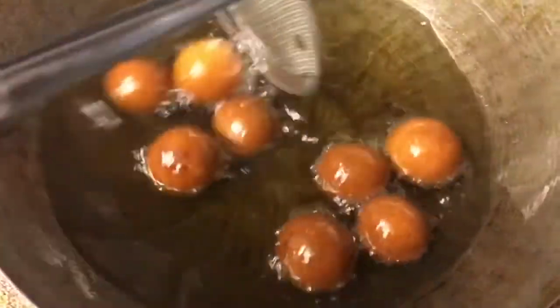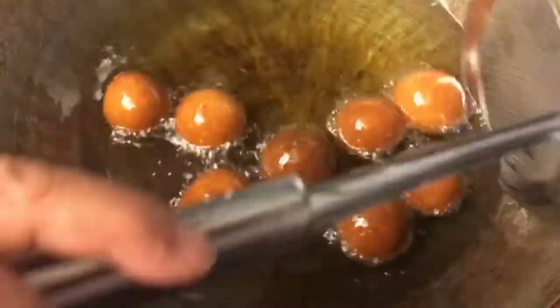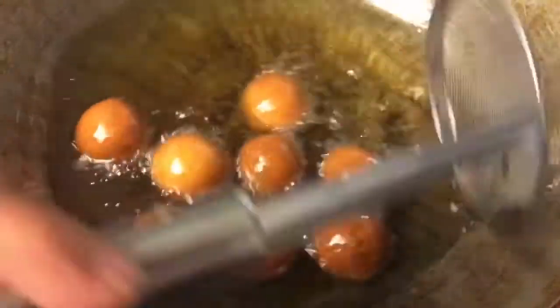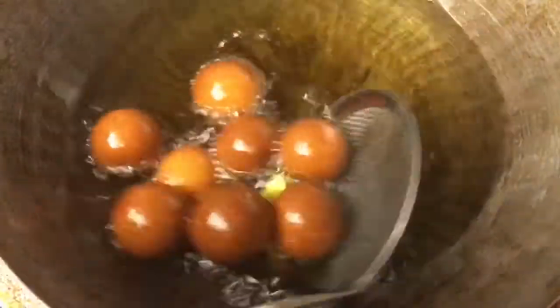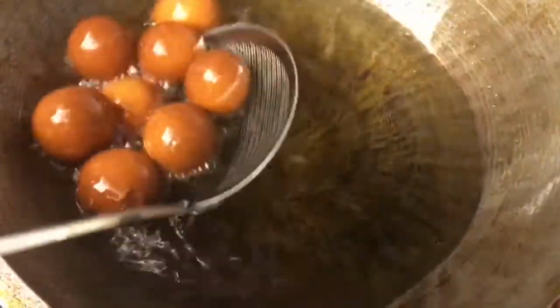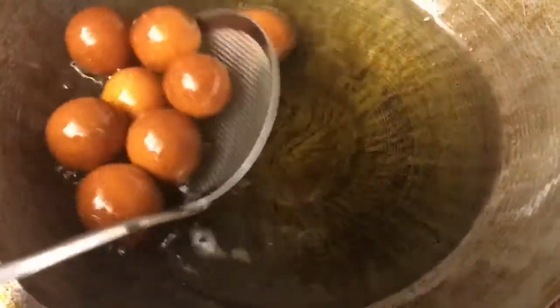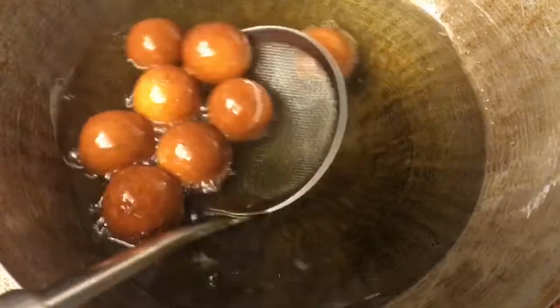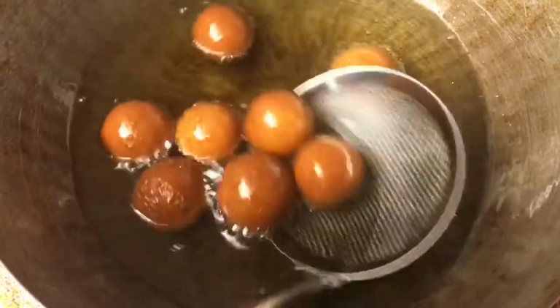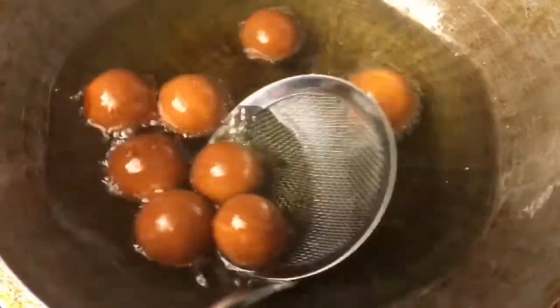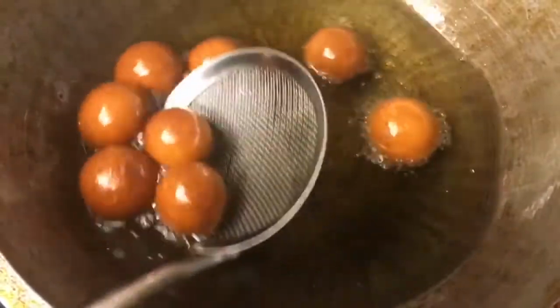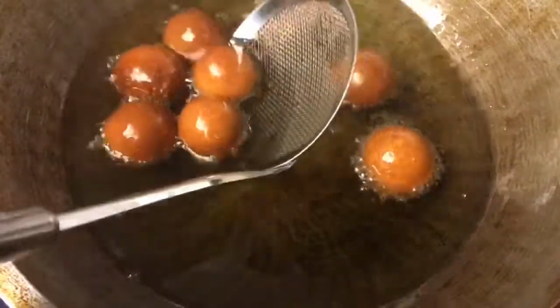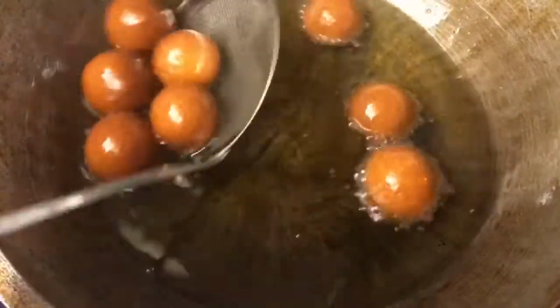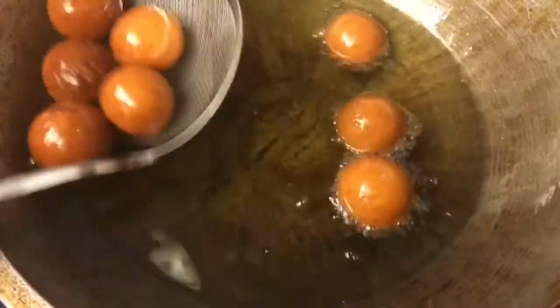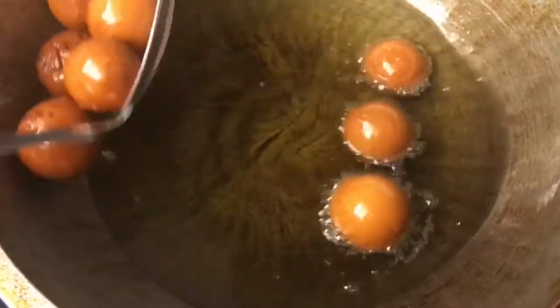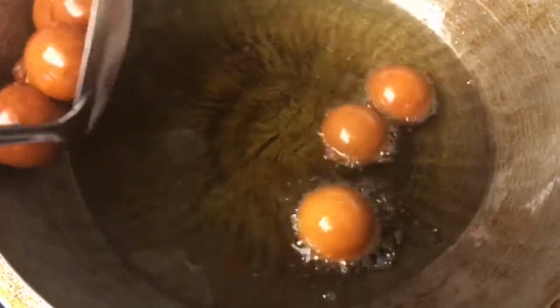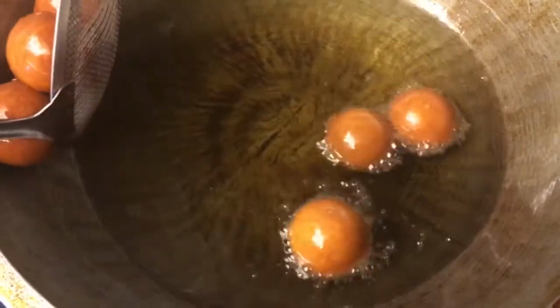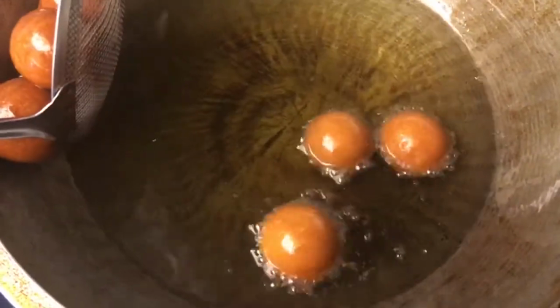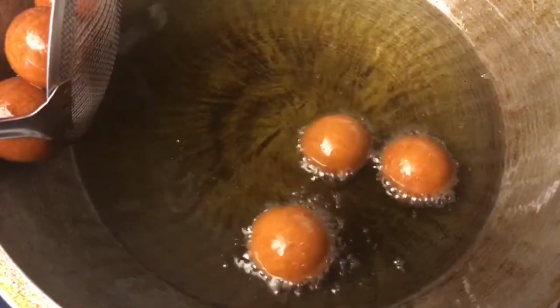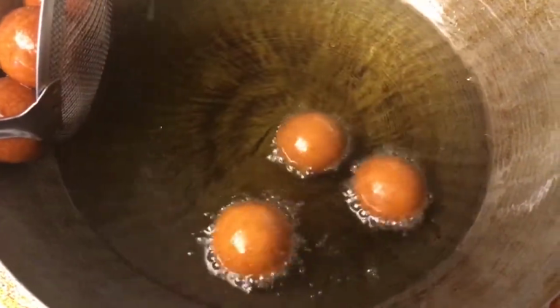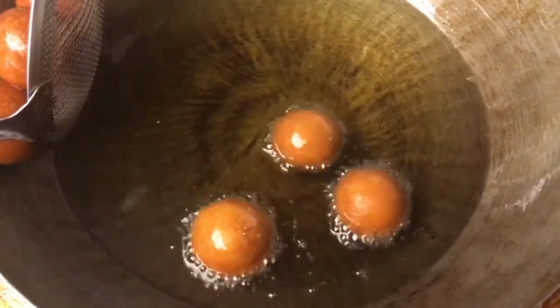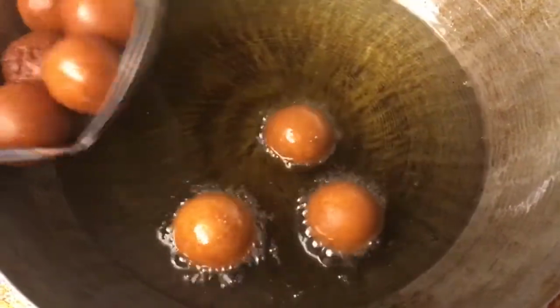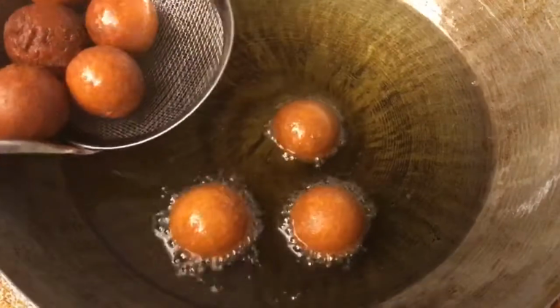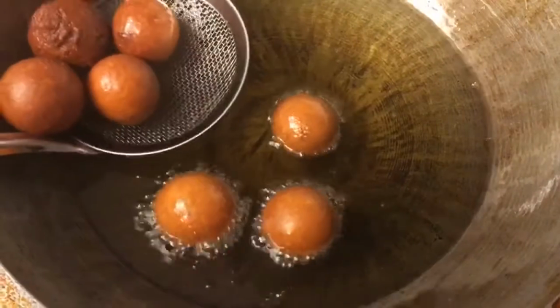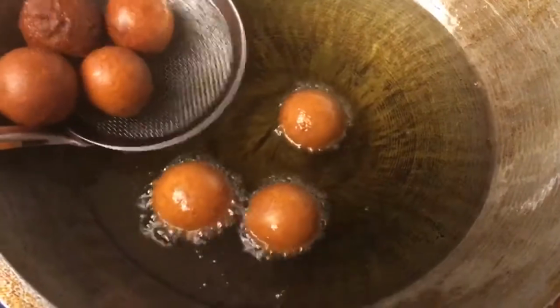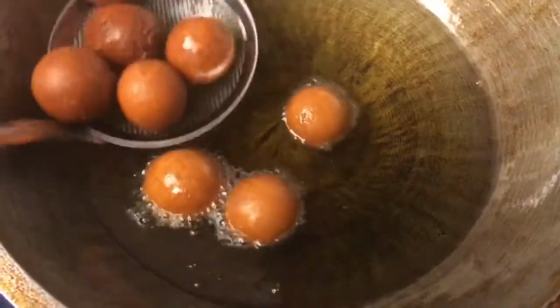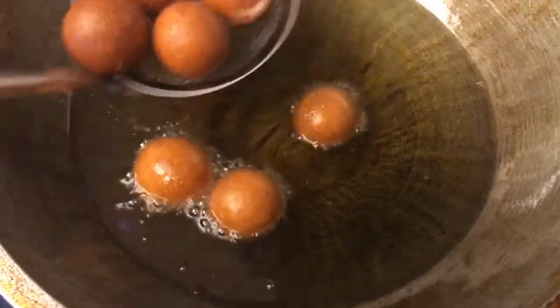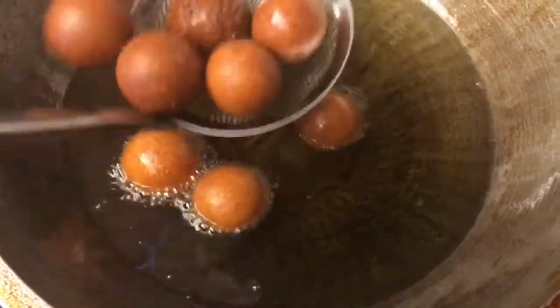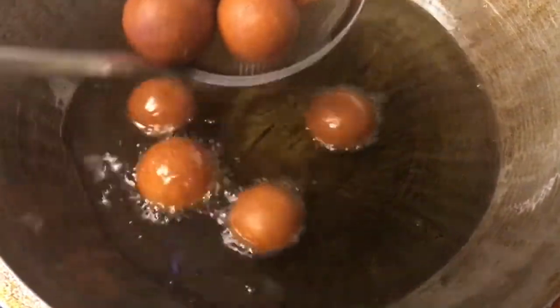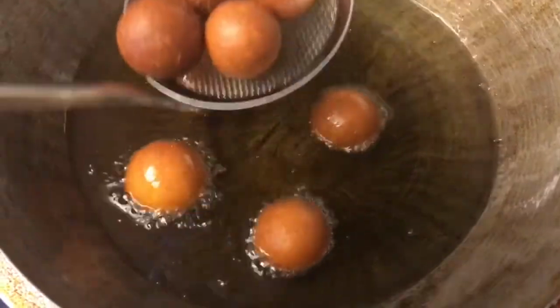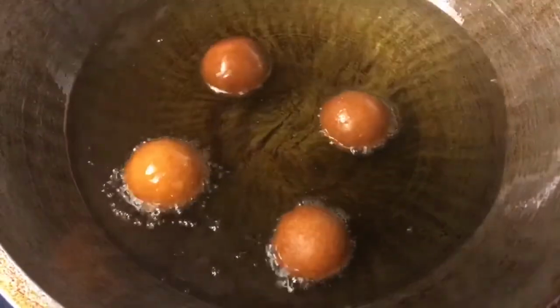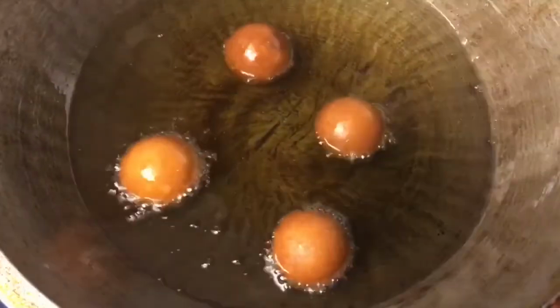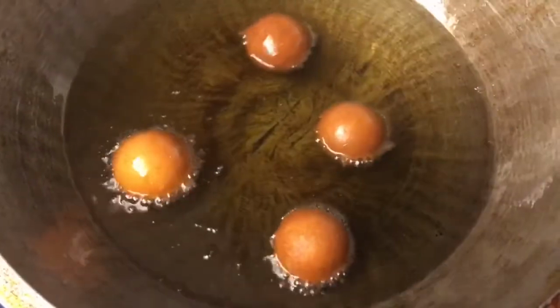Quick tip: if your gulab jamuns start to crack, immediately crank up your heat and that will stop any further cracking.